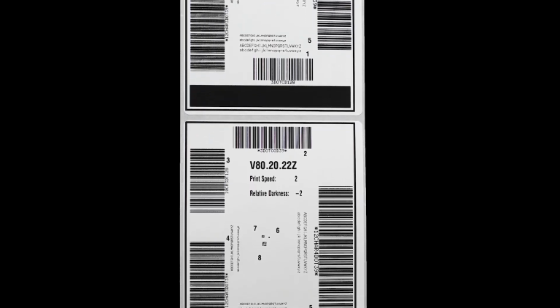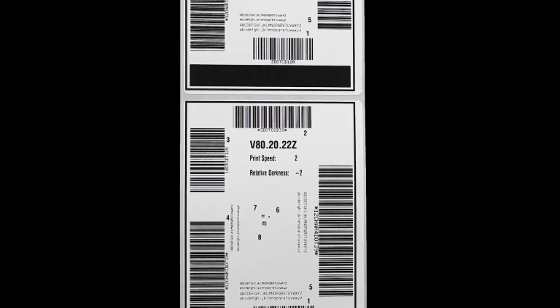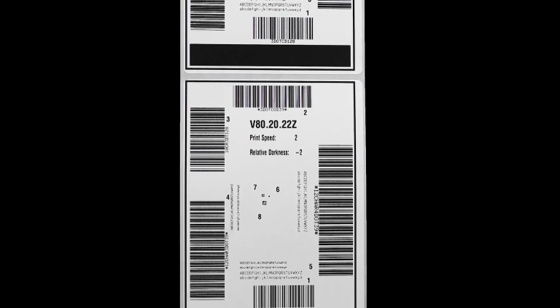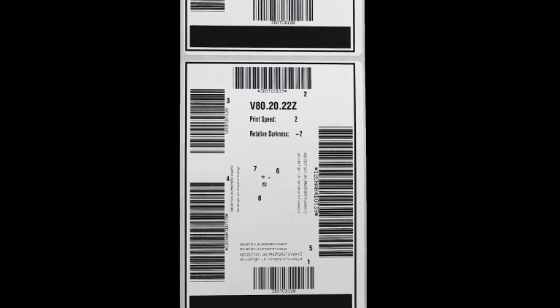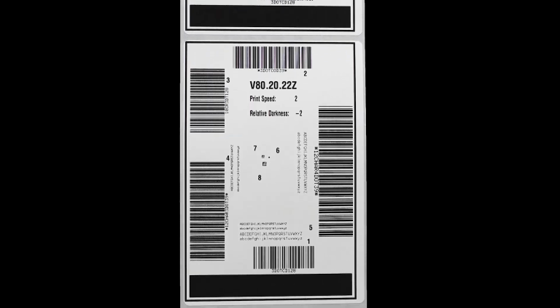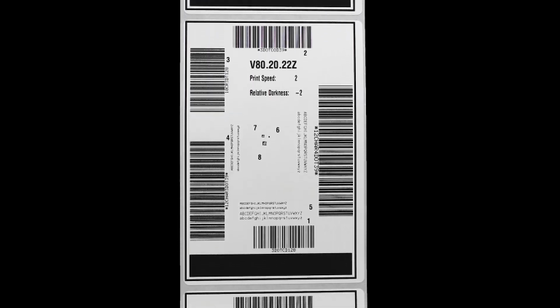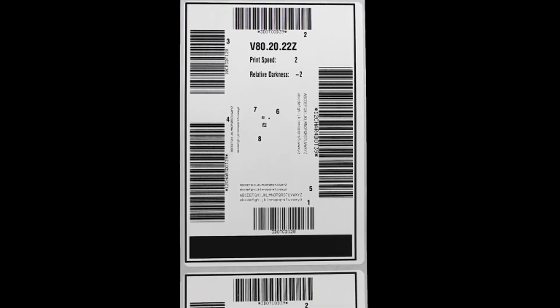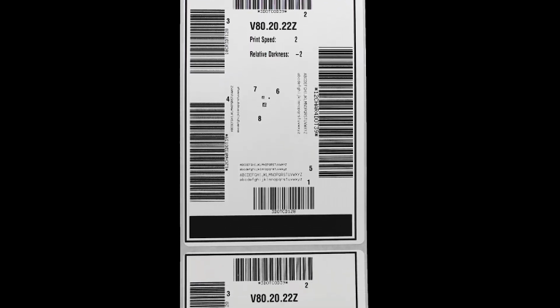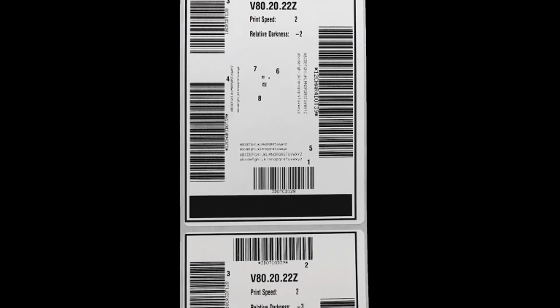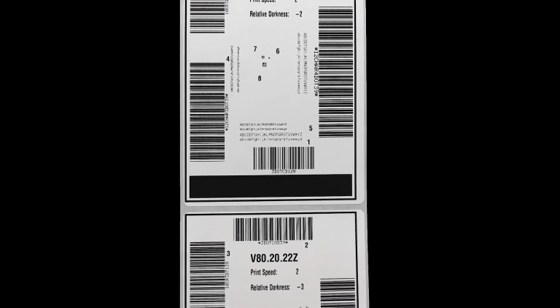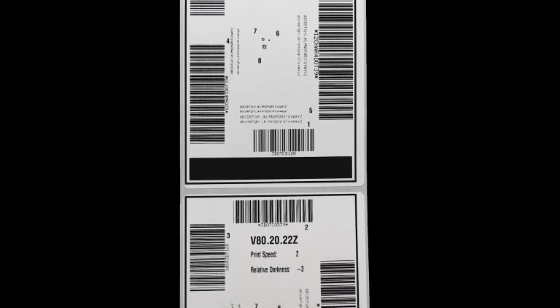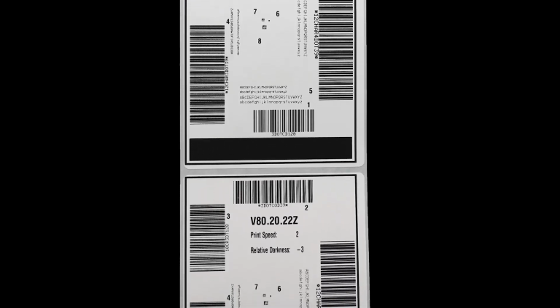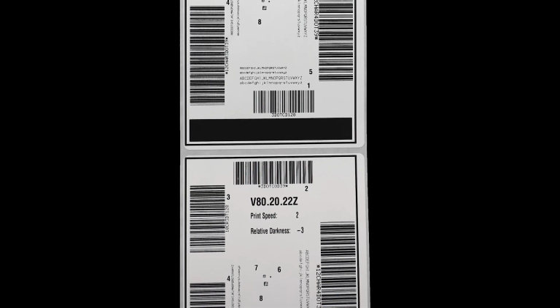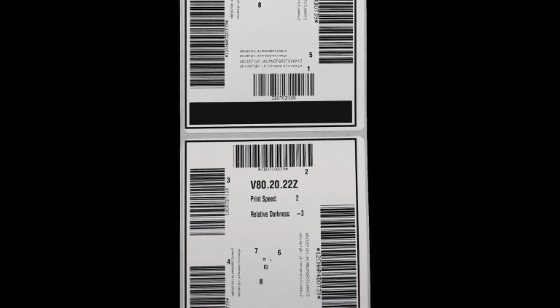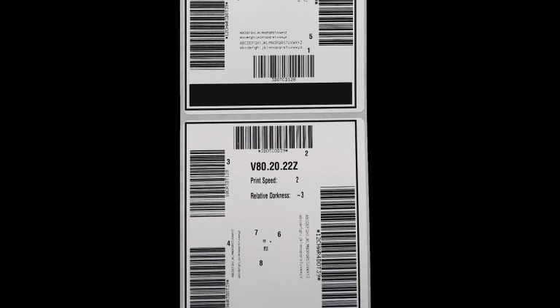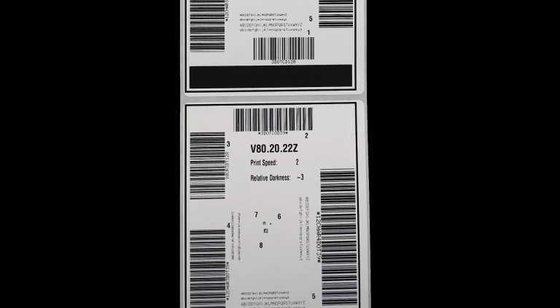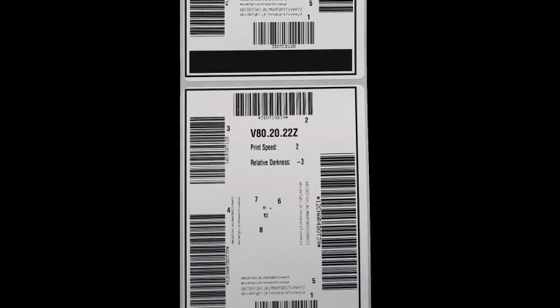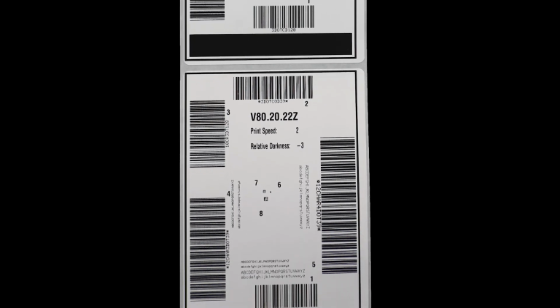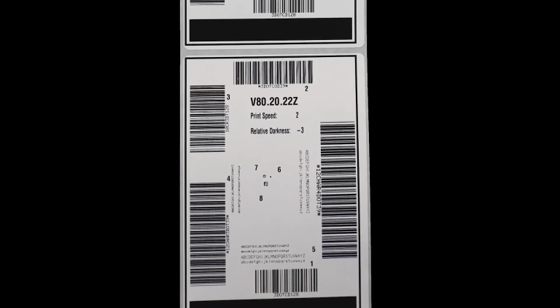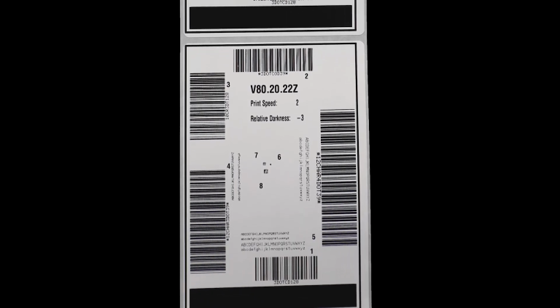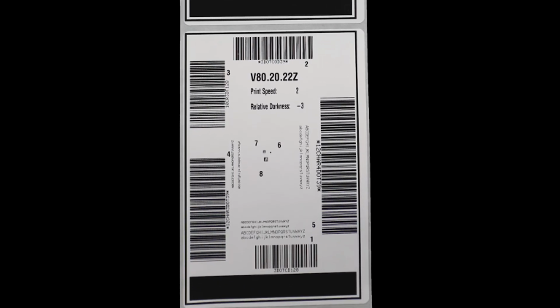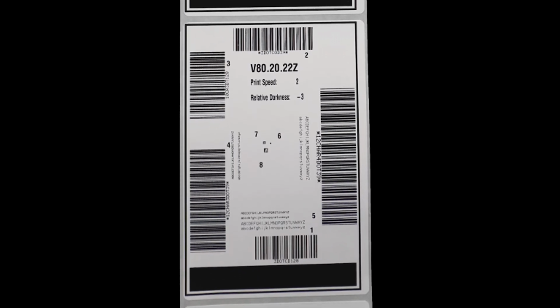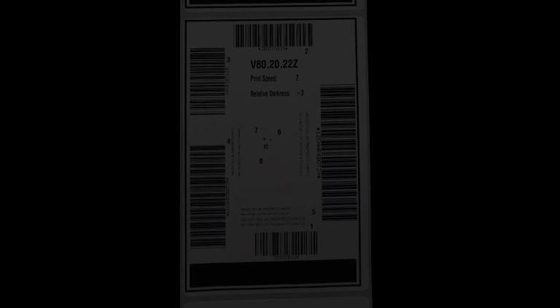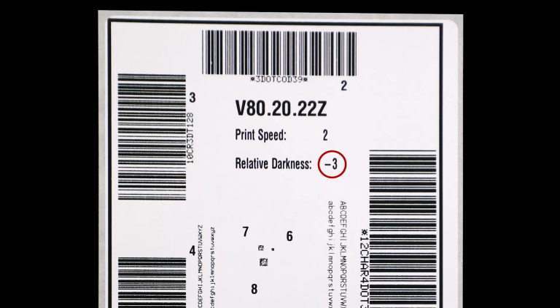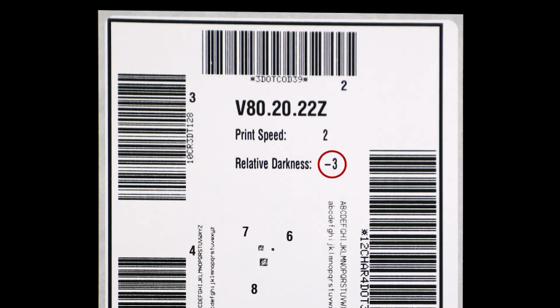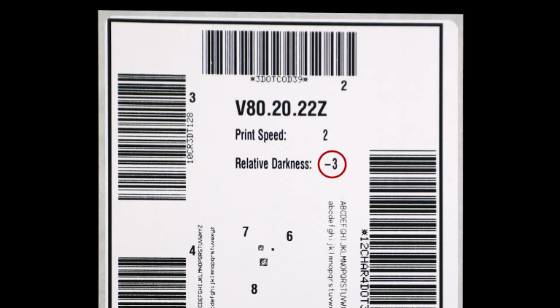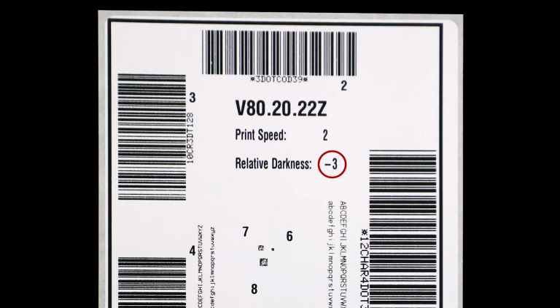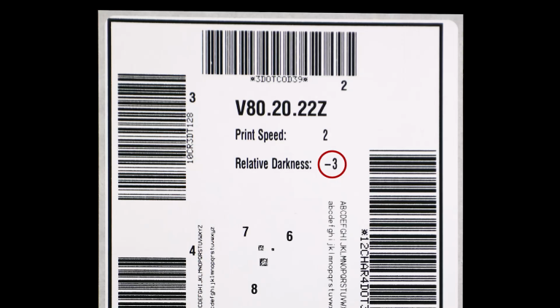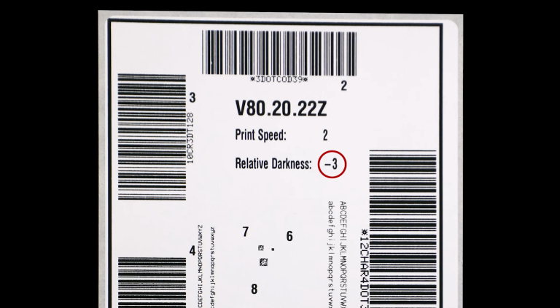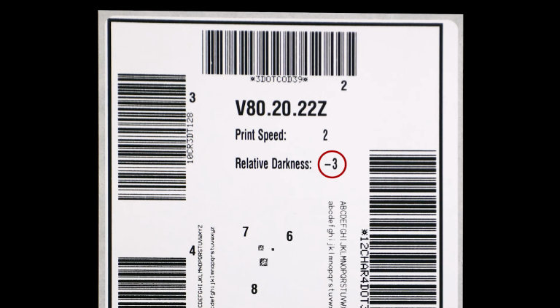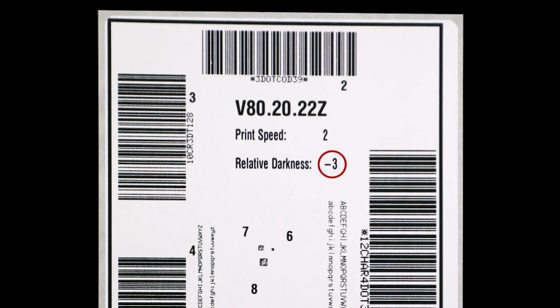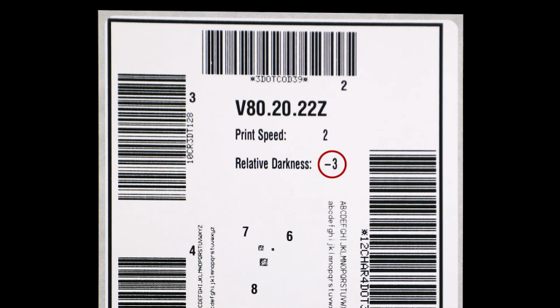For example, if your current darkness setting is 10 and the best print quality from the self-test strip is negative three, then change your darkness setting to seven. That is your optimum setting.